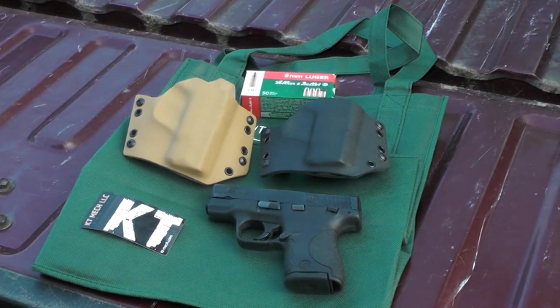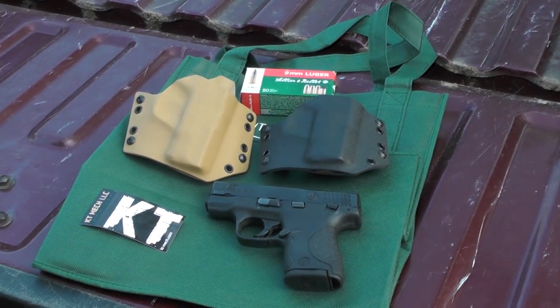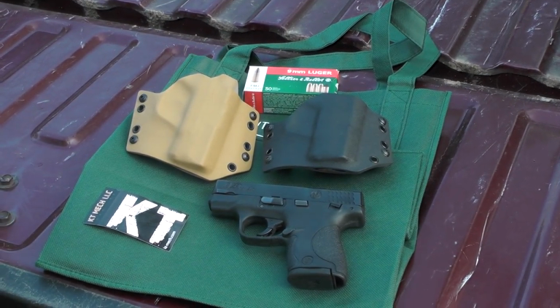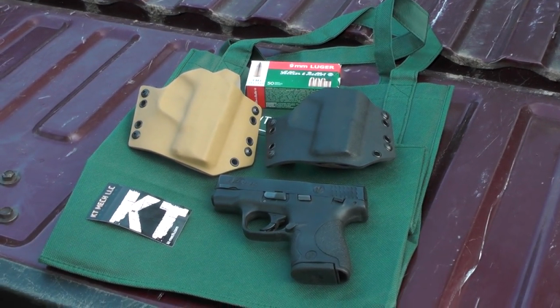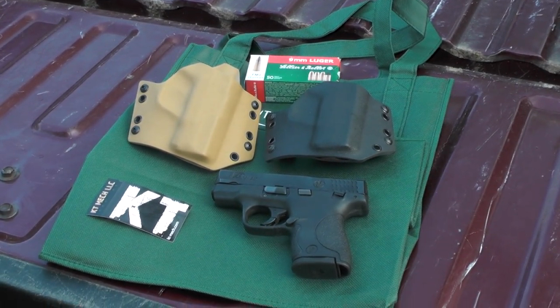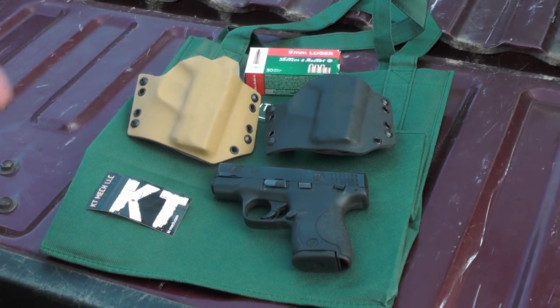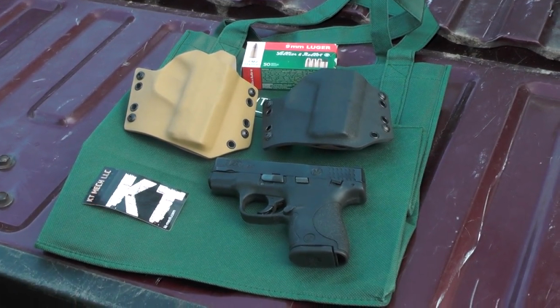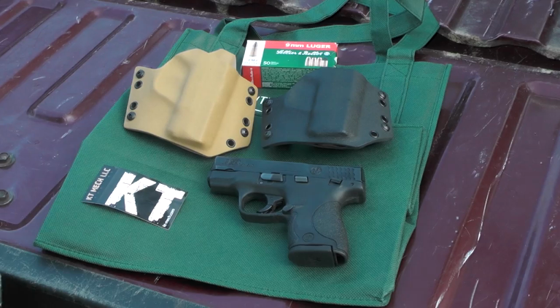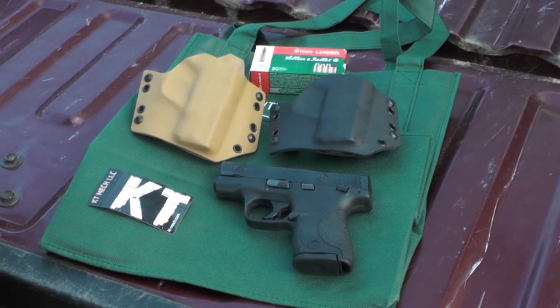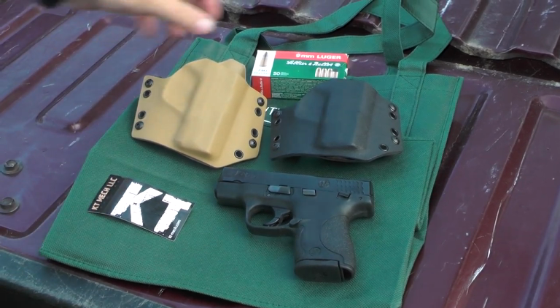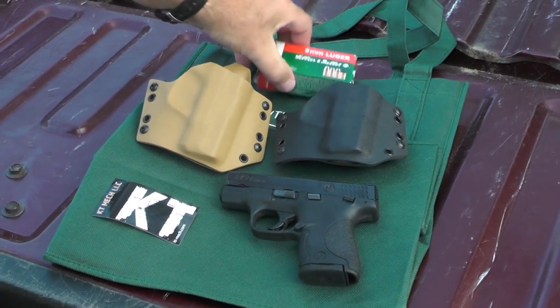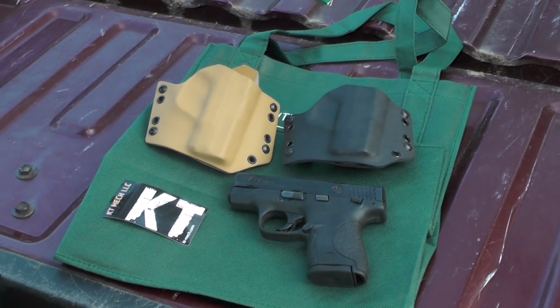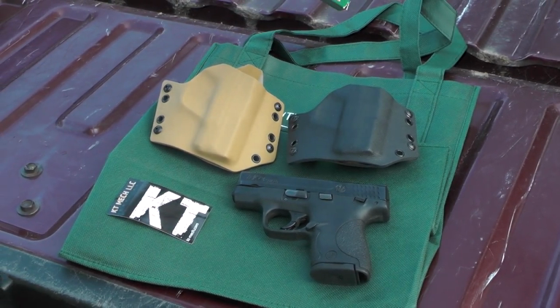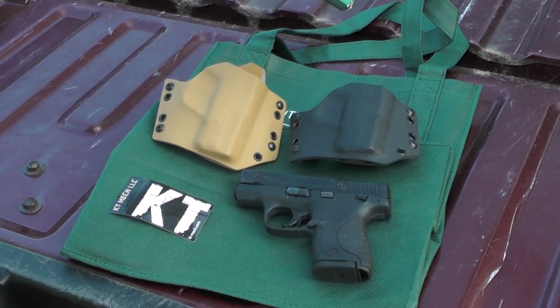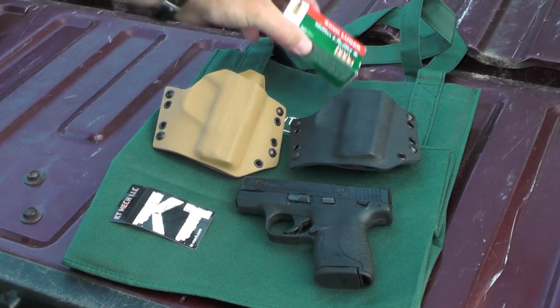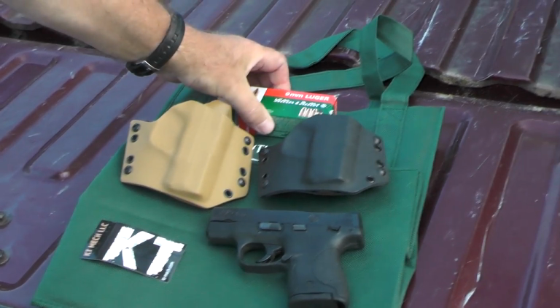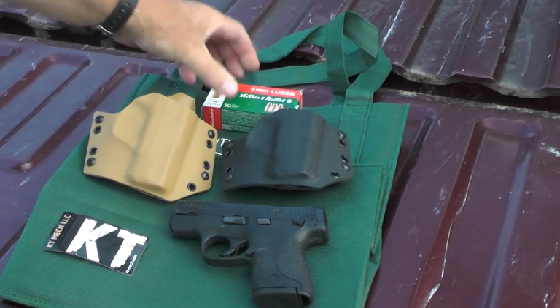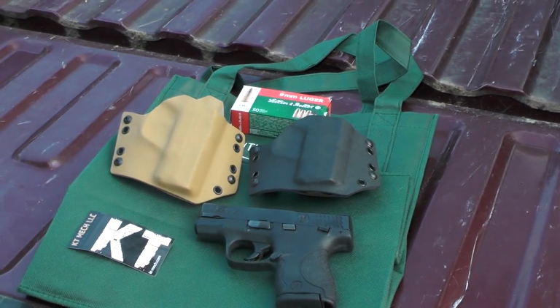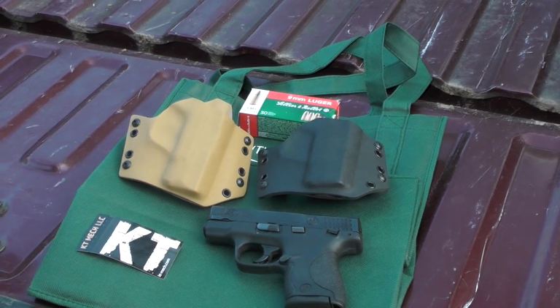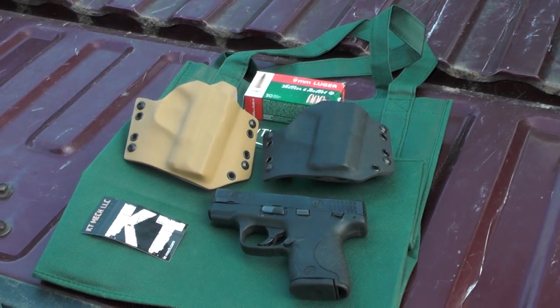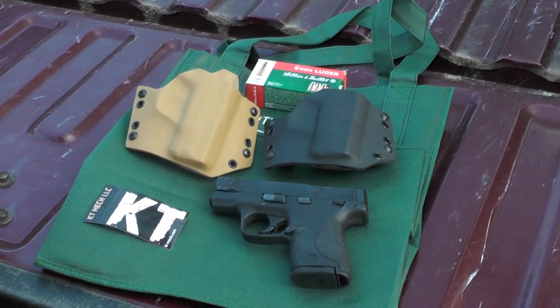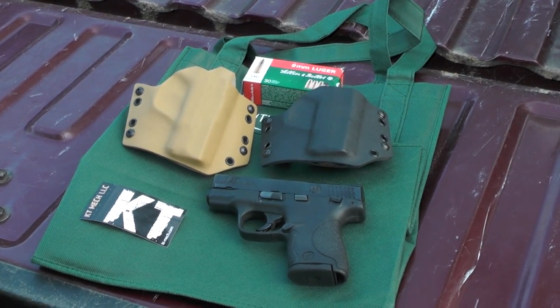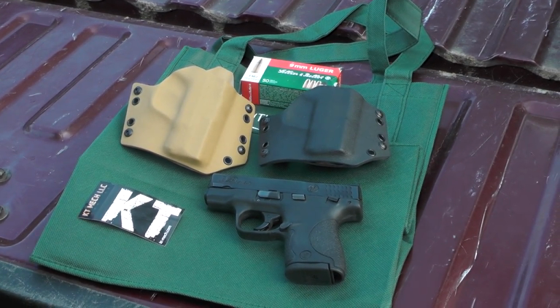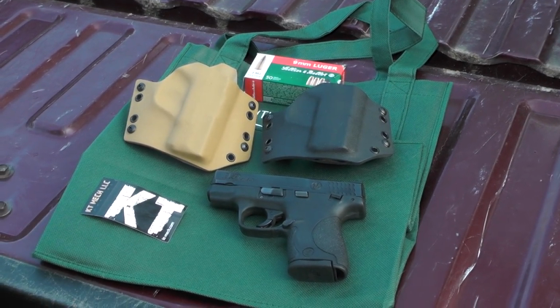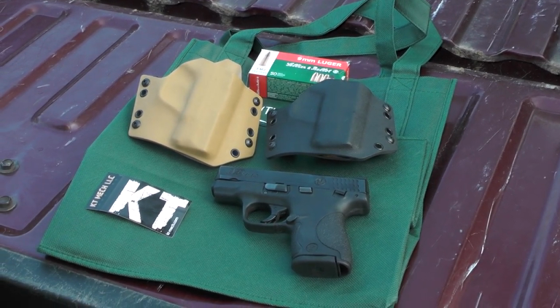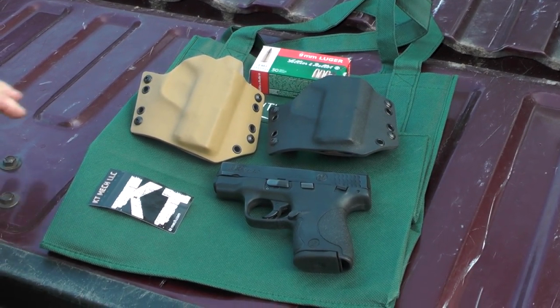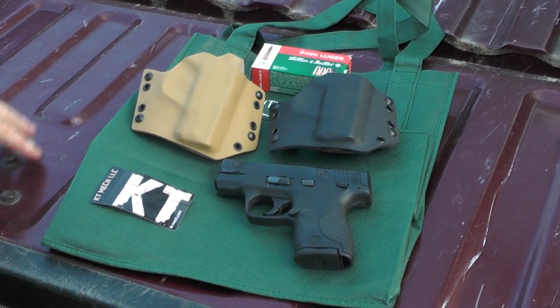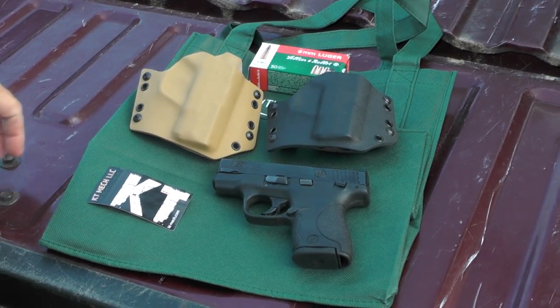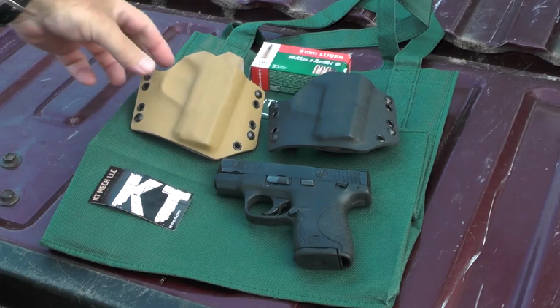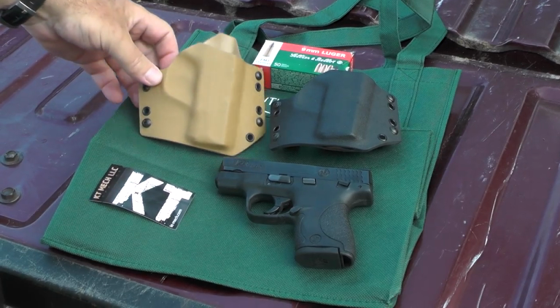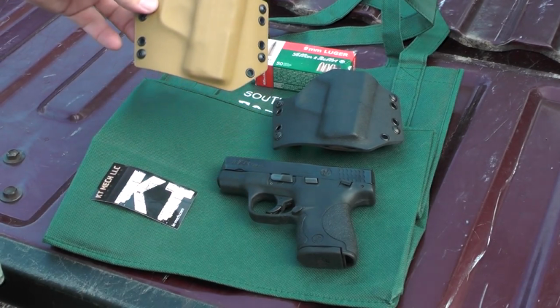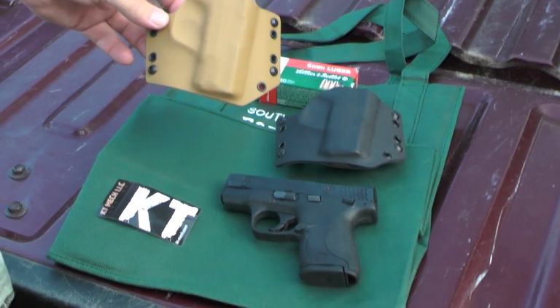I'm going to go about this a little bit differently — we're going to Plan B. I was hoping to fire some rounds on the range this evening, but the range is closed, so we're just going to do a tailgate review of these KT holsters.